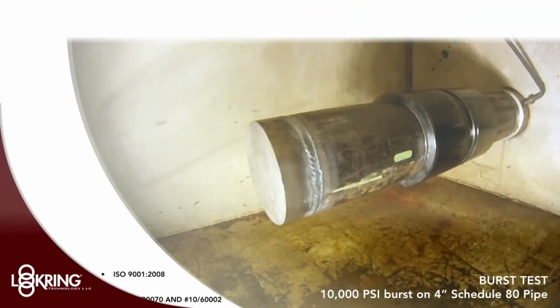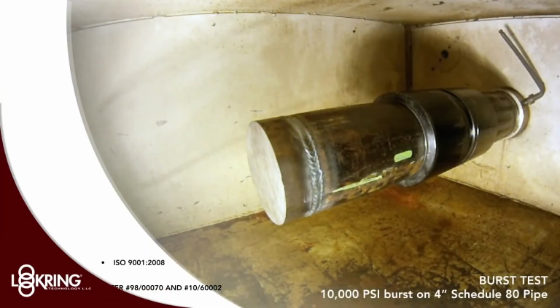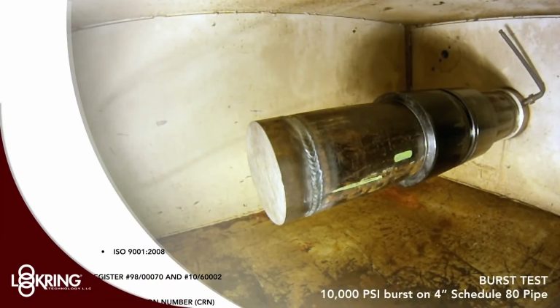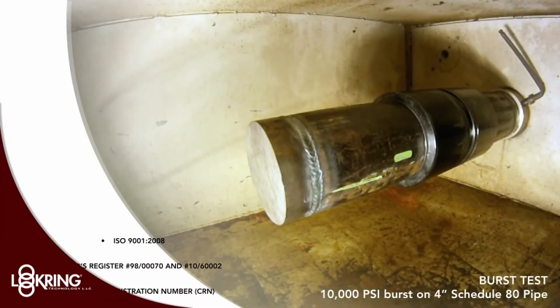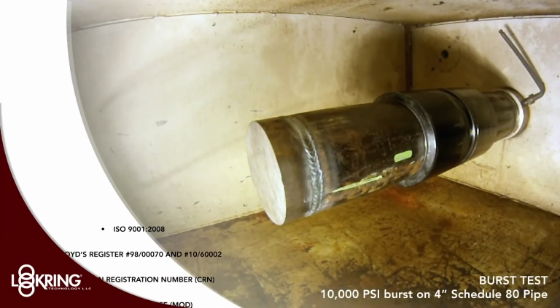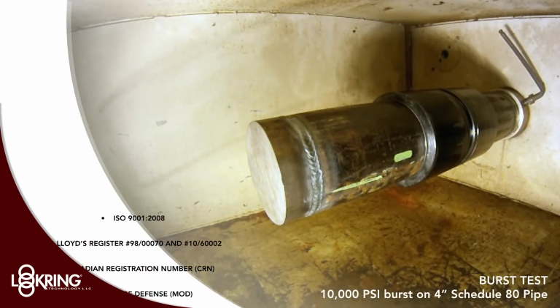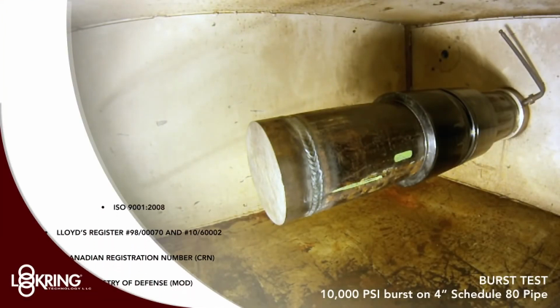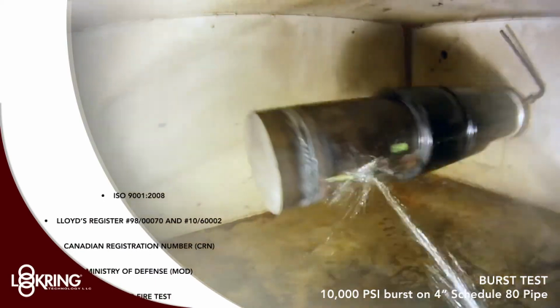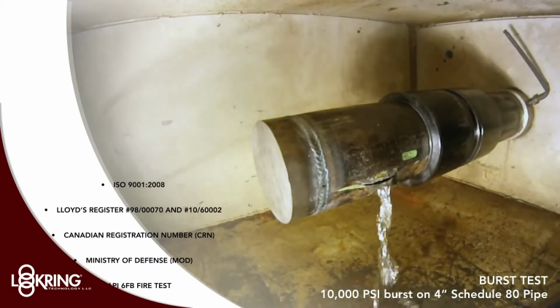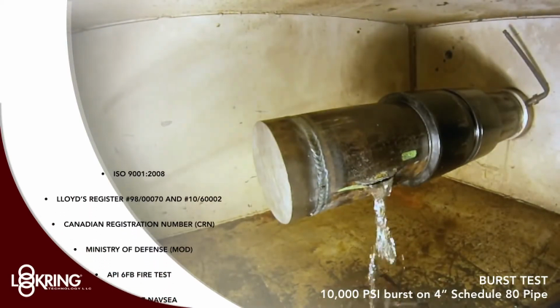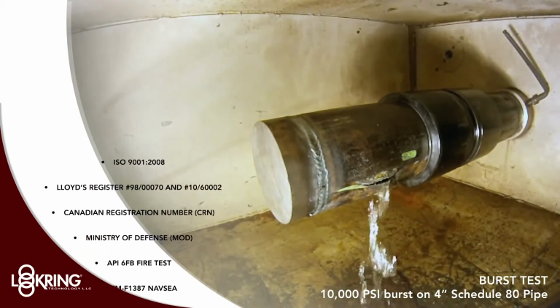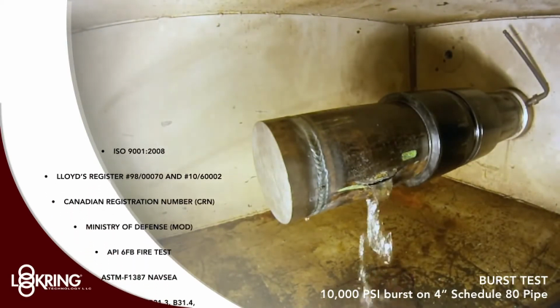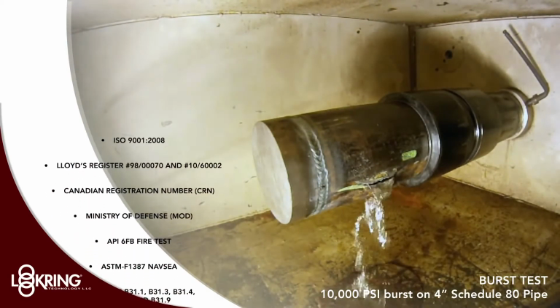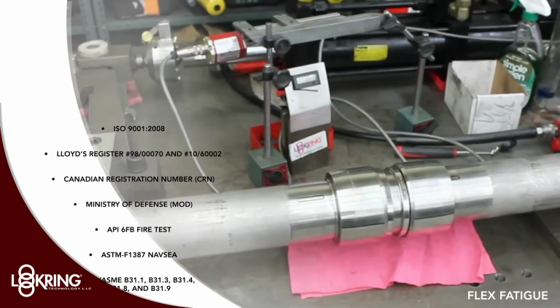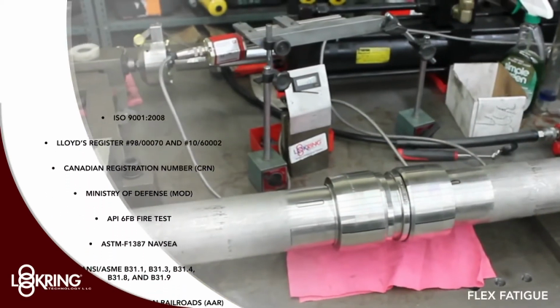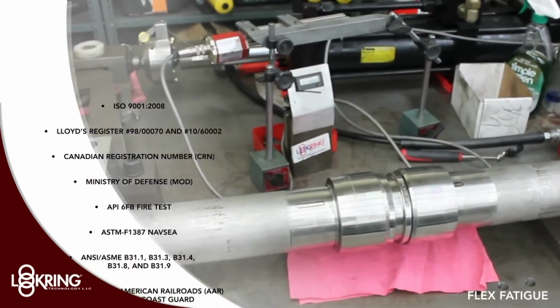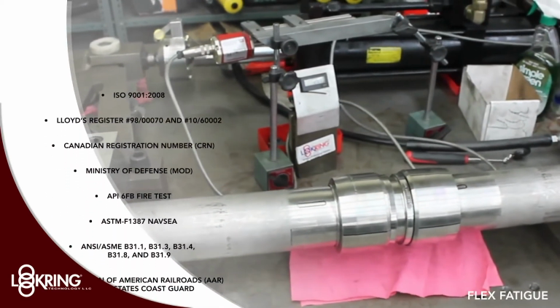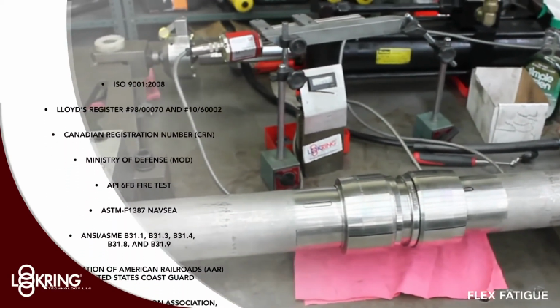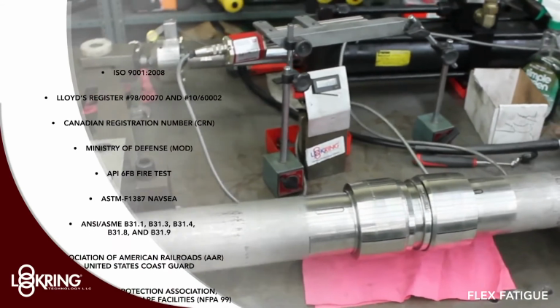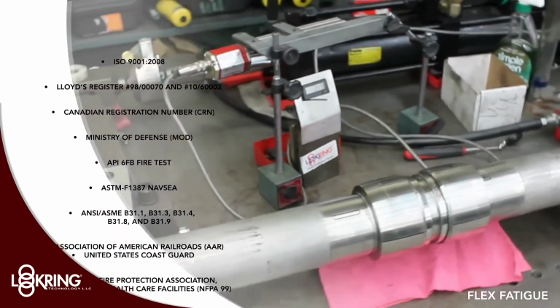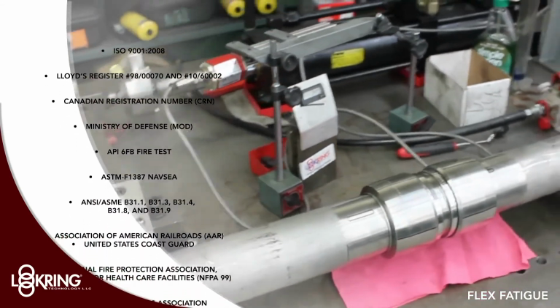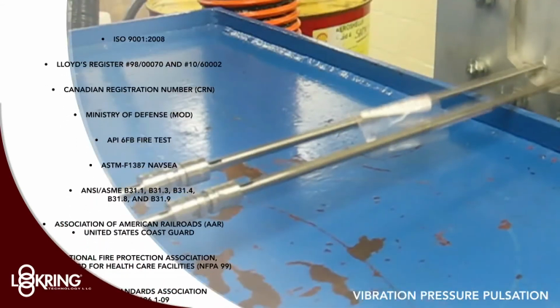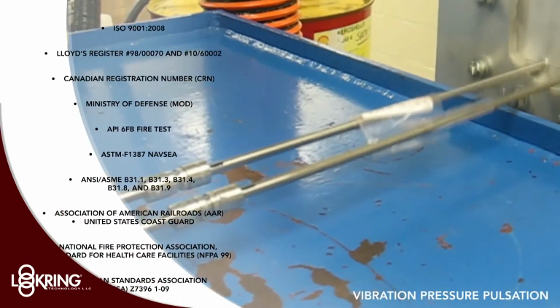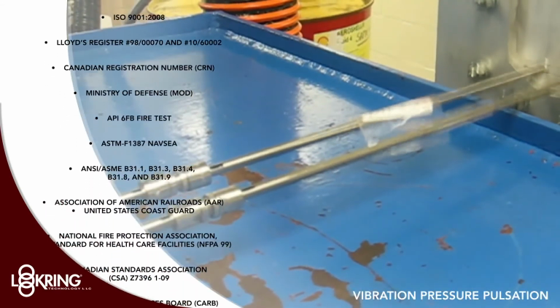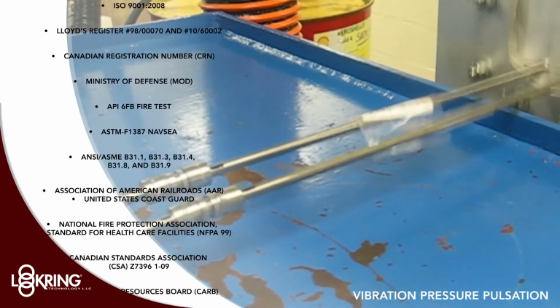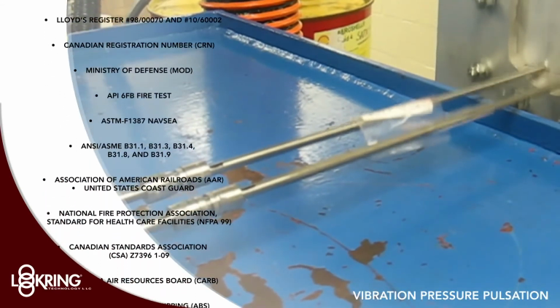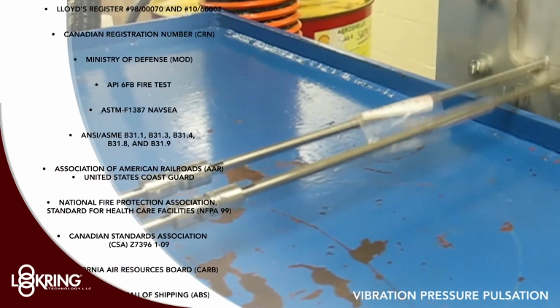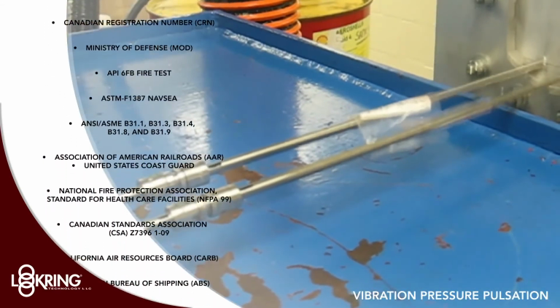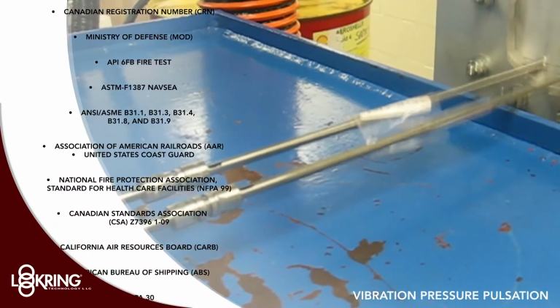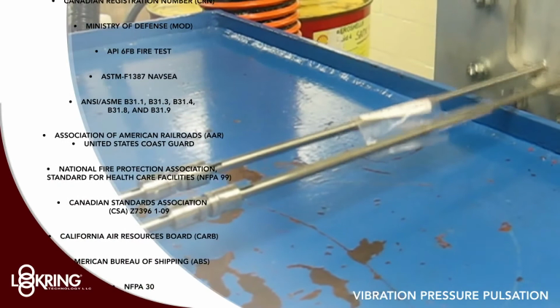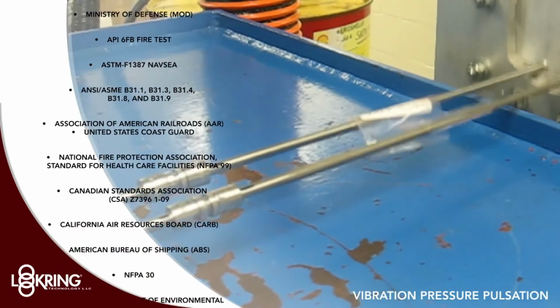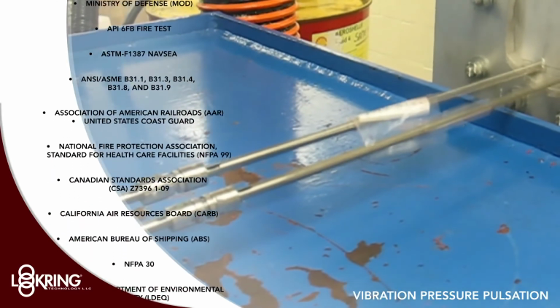A proven permanent pipe and tube connection — safer to use in hazardous environments and considered a weld equivalent solution by the marketplace. Lock ring meets or exceeds all leading global technical specifications, standards and approvals.